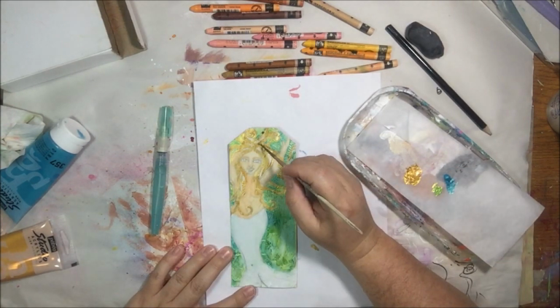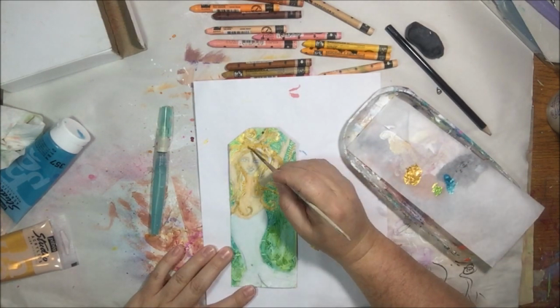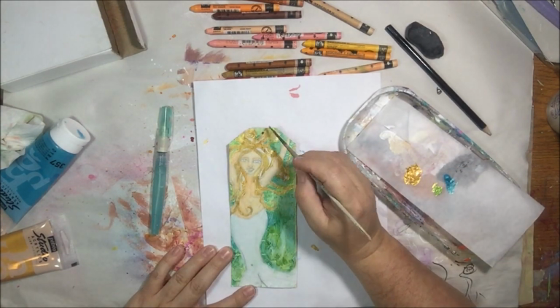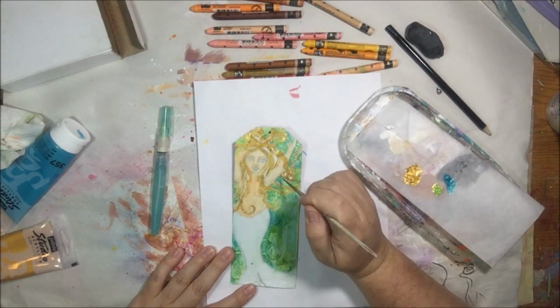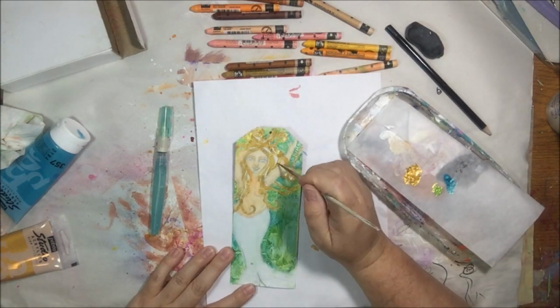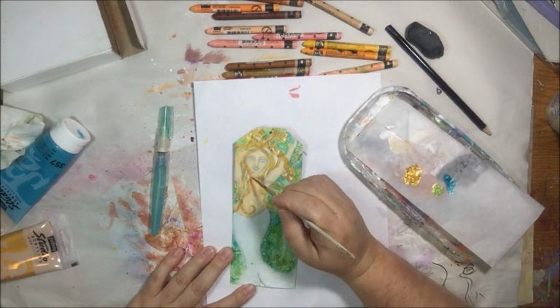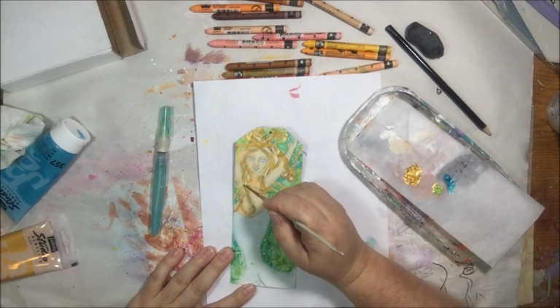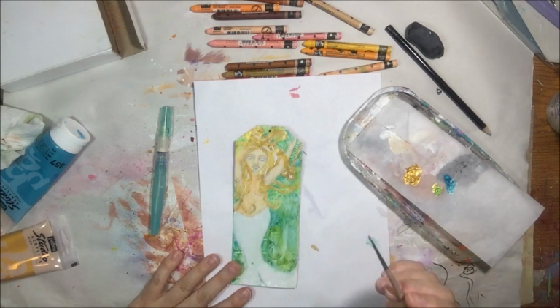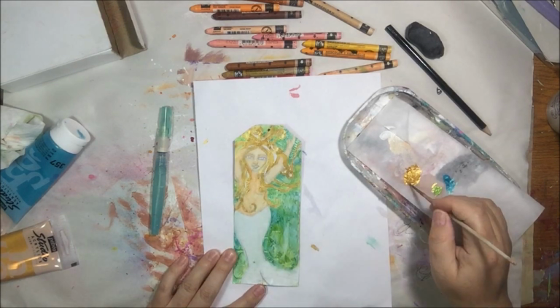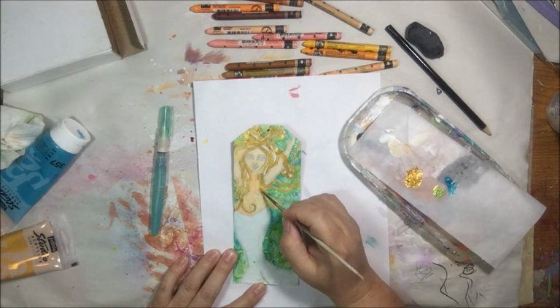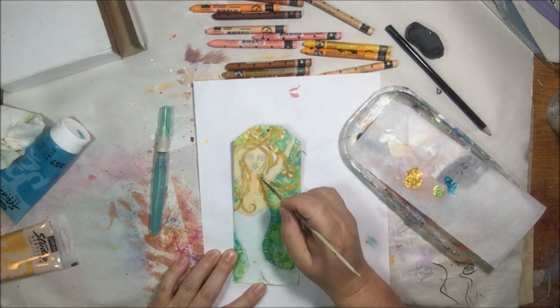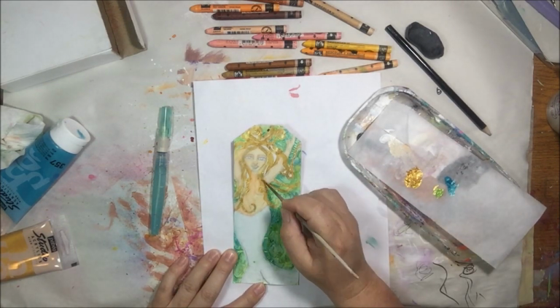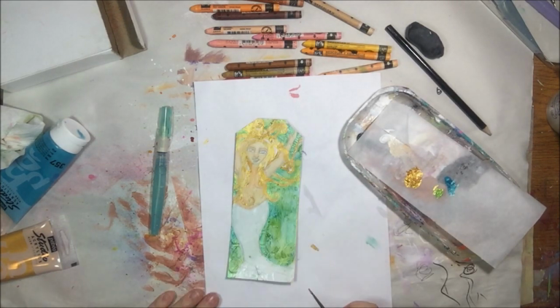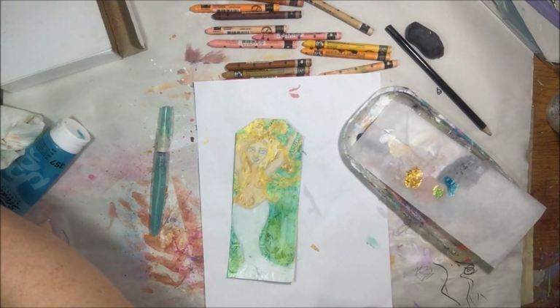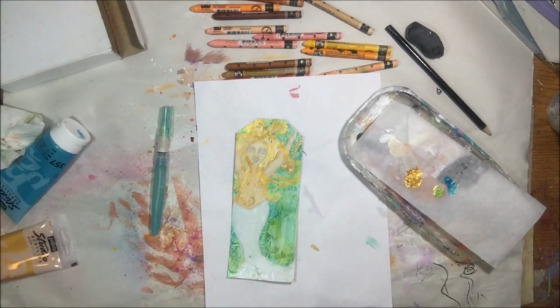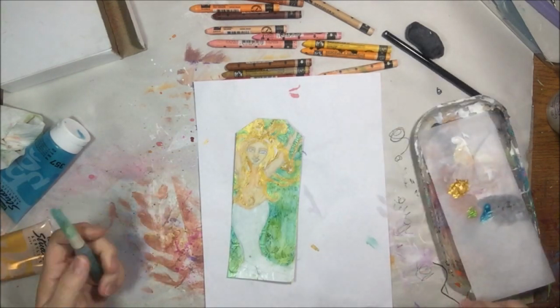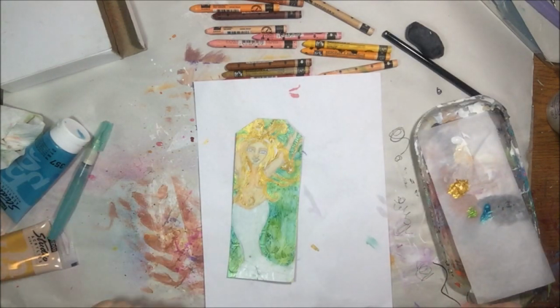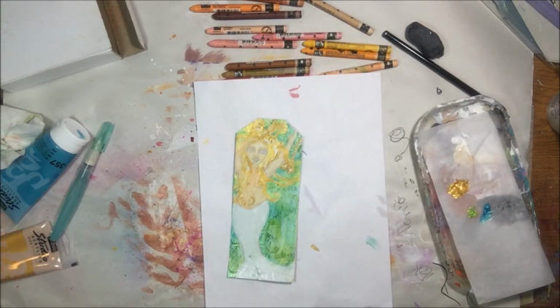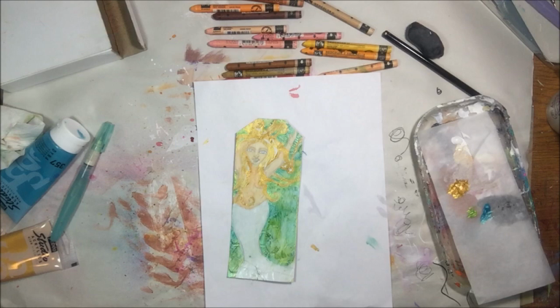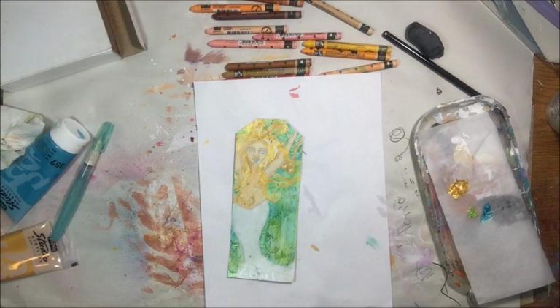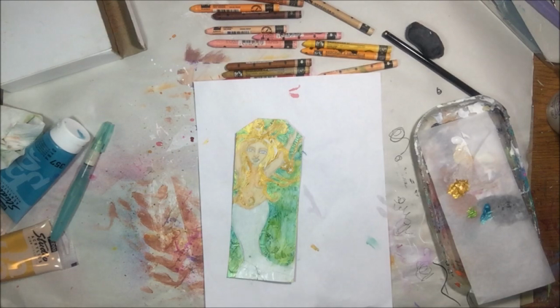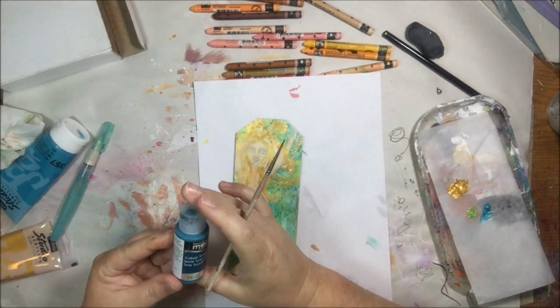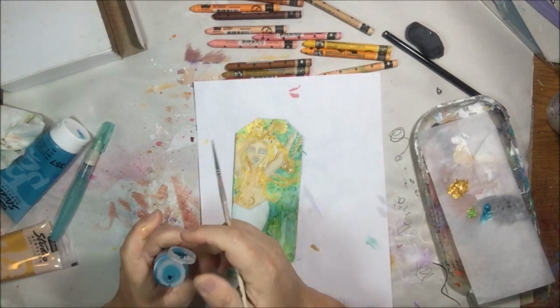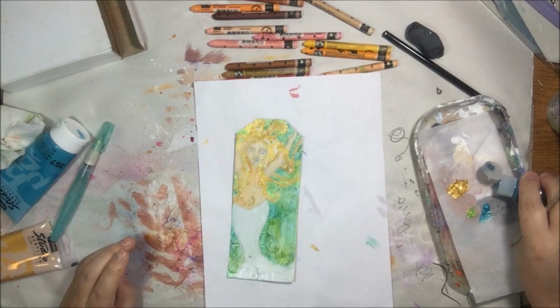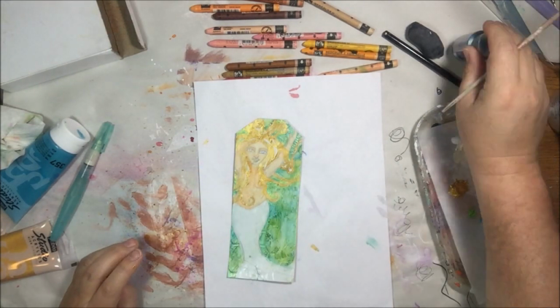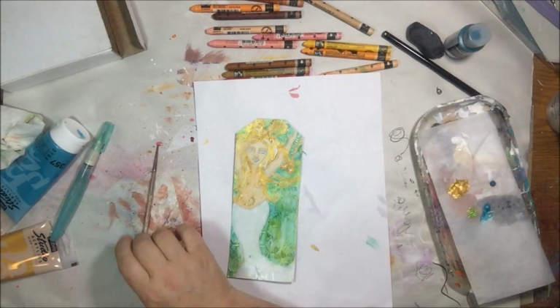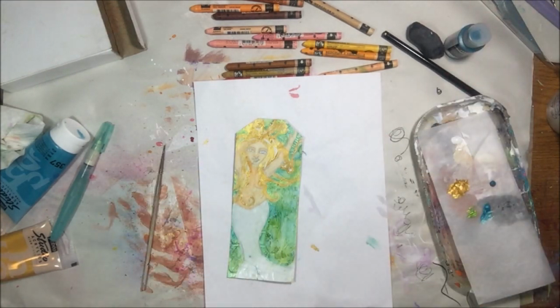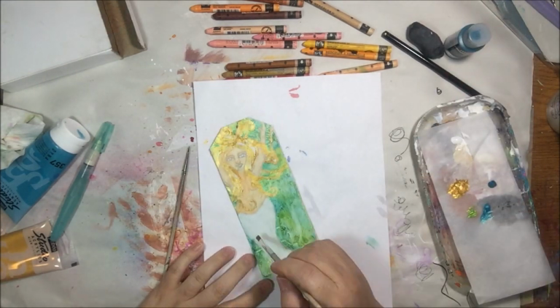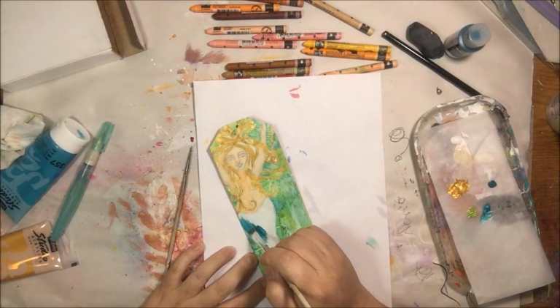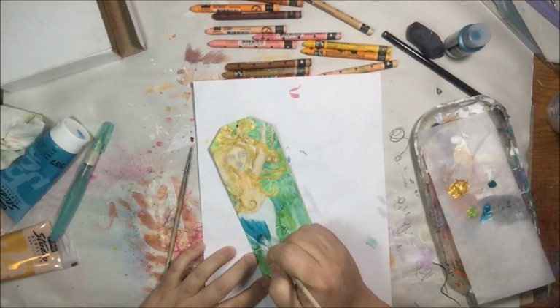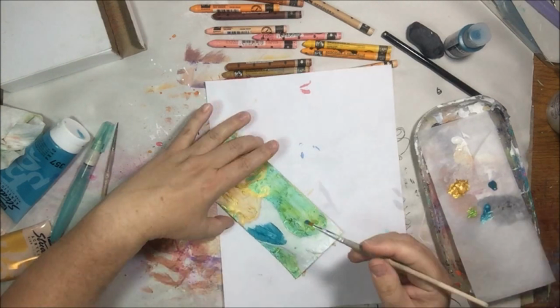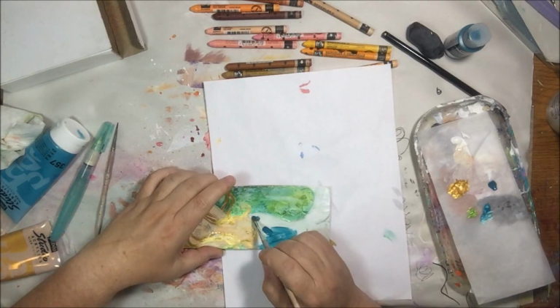I tried to make her curvy — I didn't want her to be a super skinny little girl, I wanted her to be more of a goddess figure. That's why she has wider hips and her top is a little bit bigger.